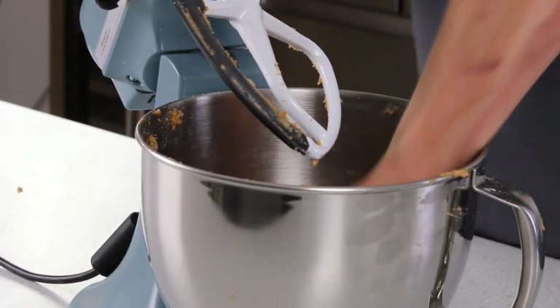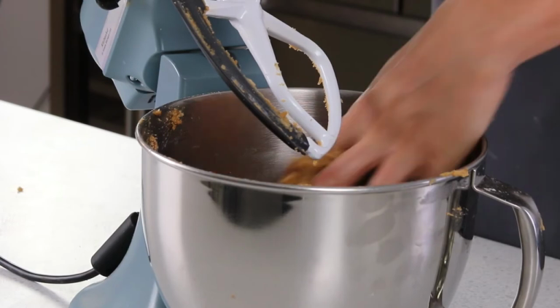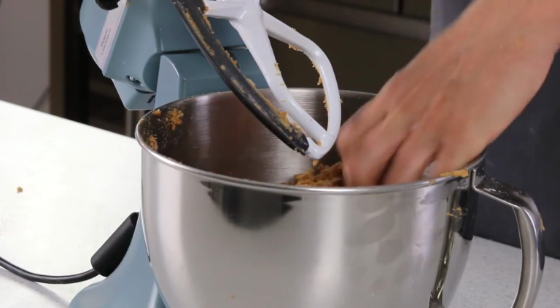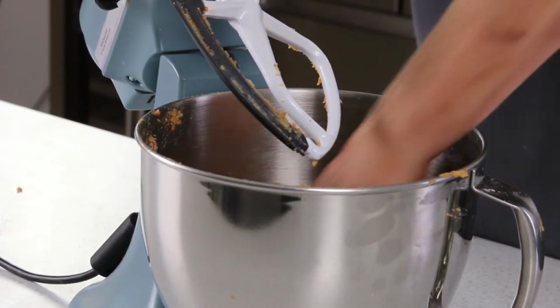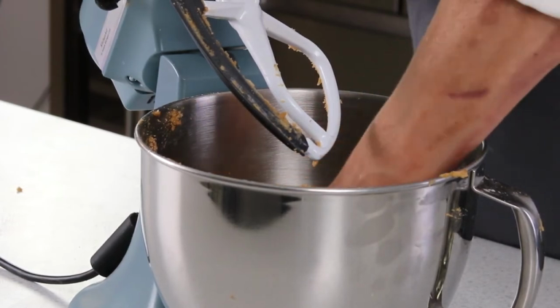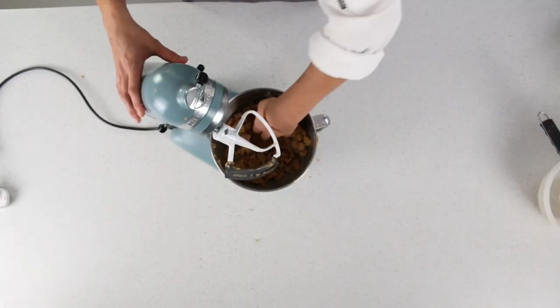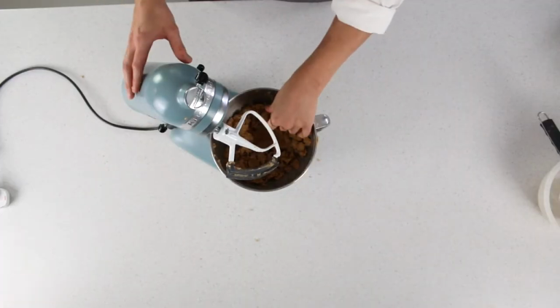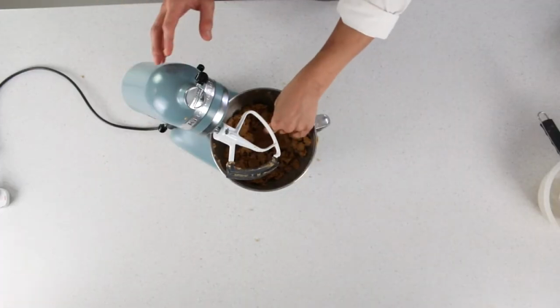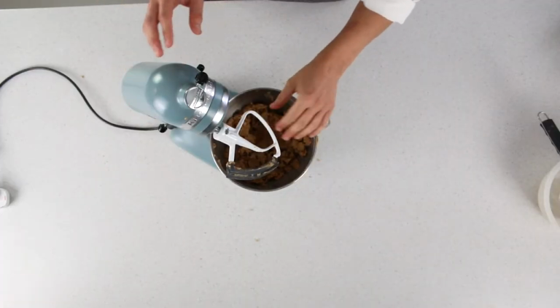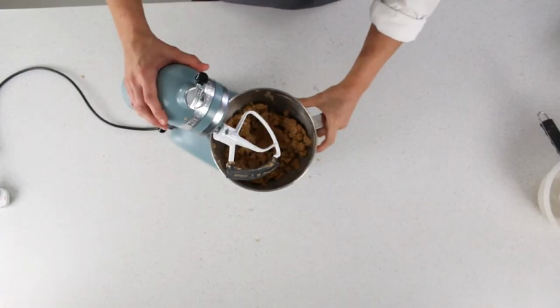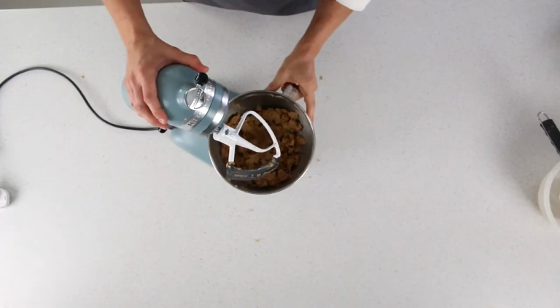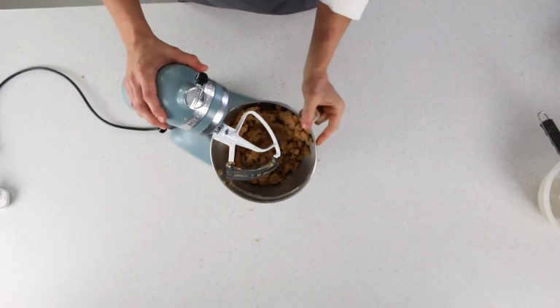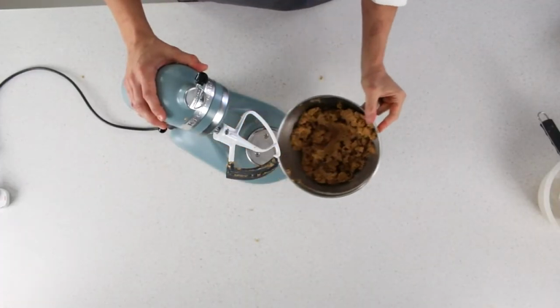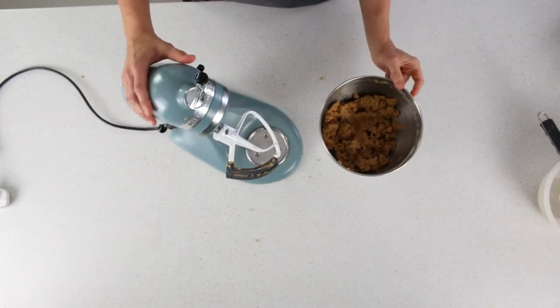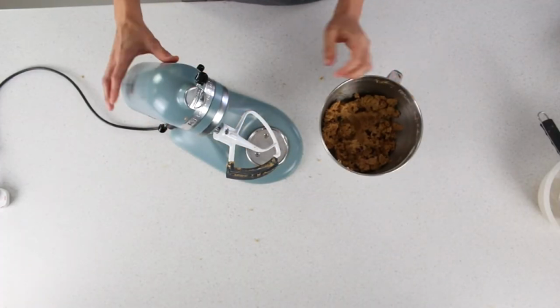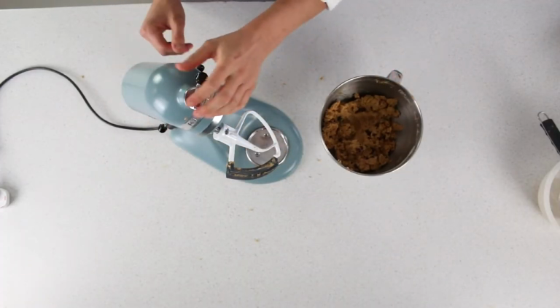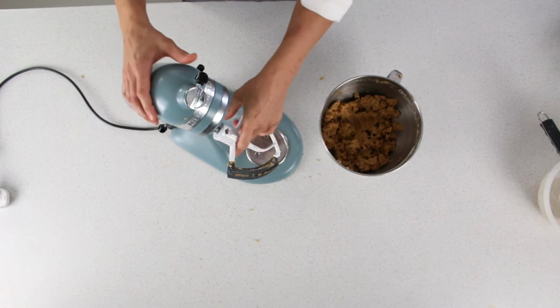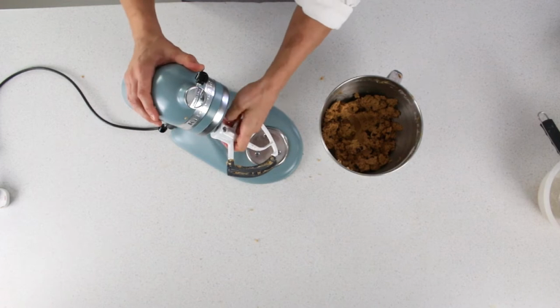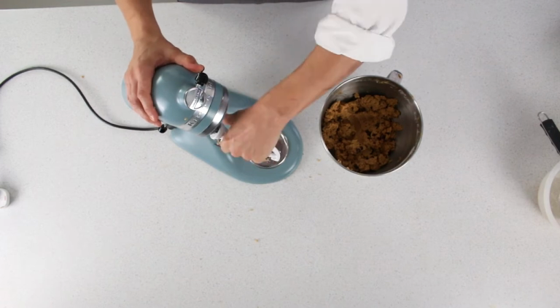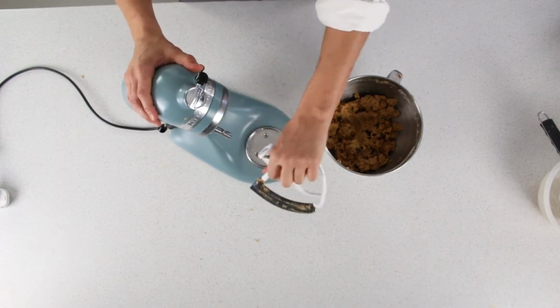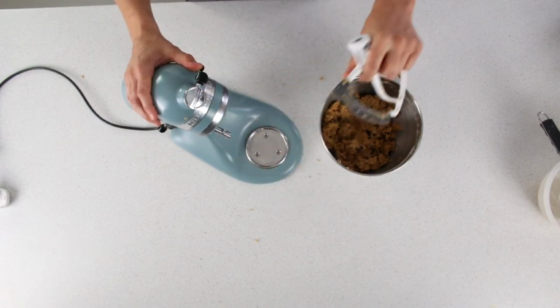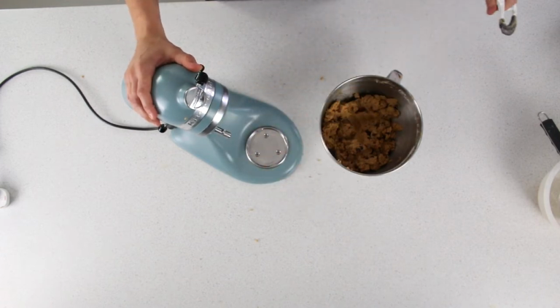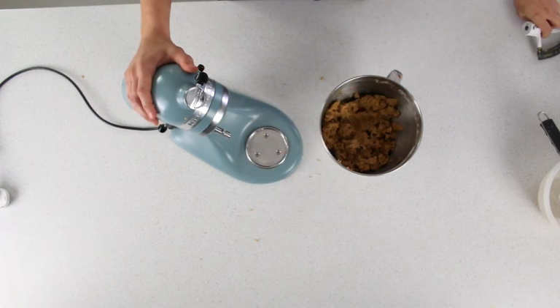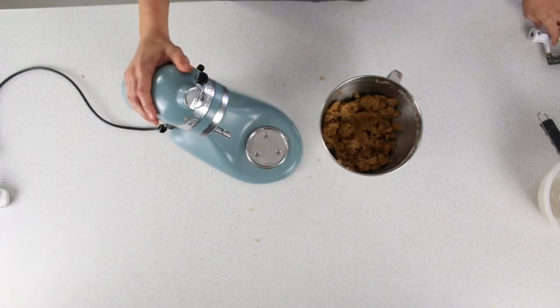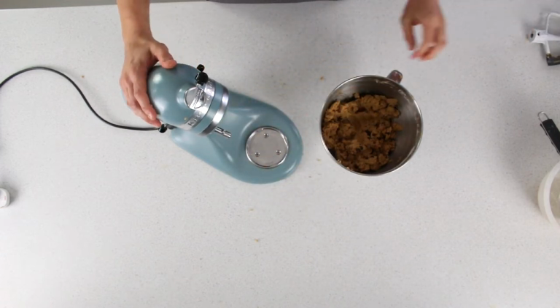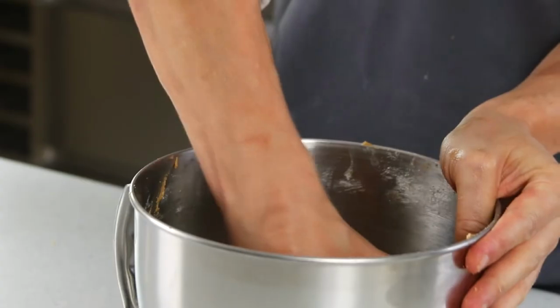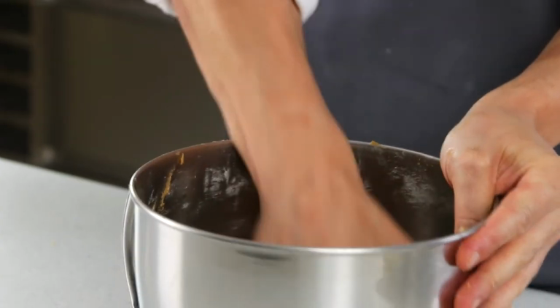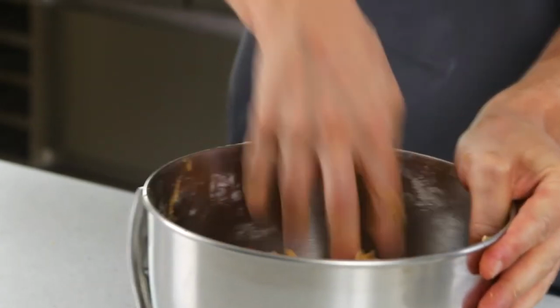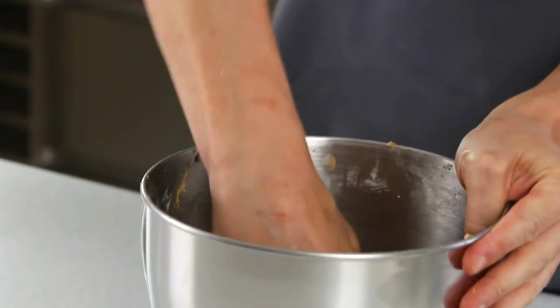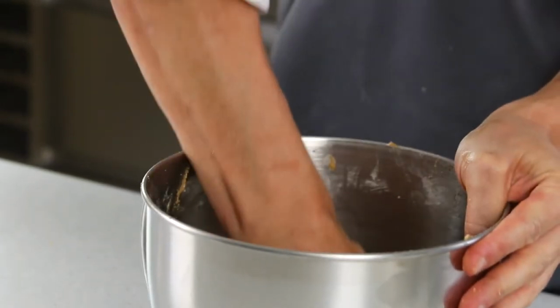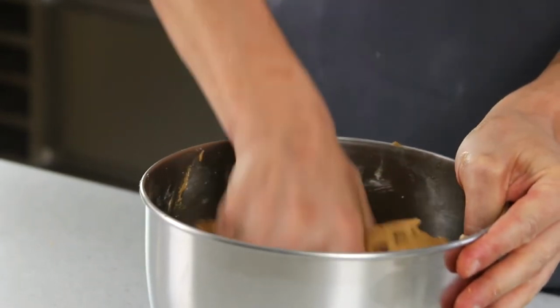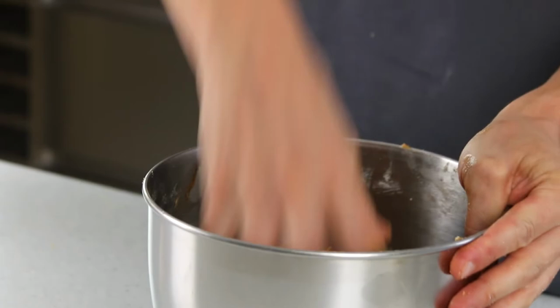Once the dough starts to come together, you can just use your hands to finish that. As you can see, just bringing the dough together with my hands.